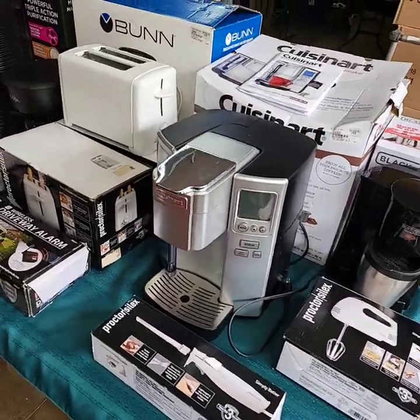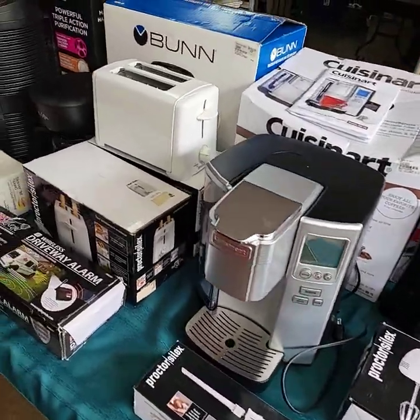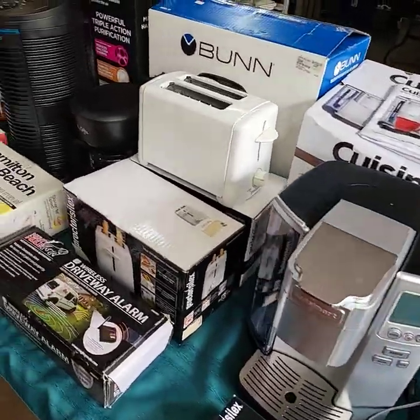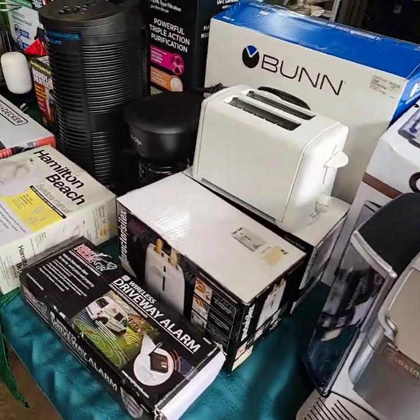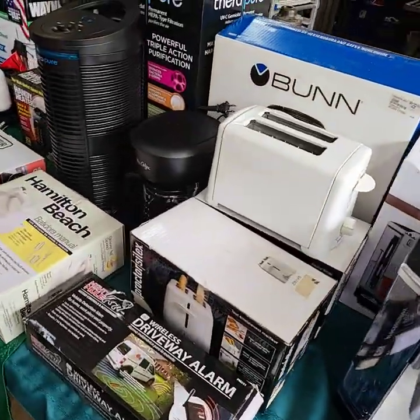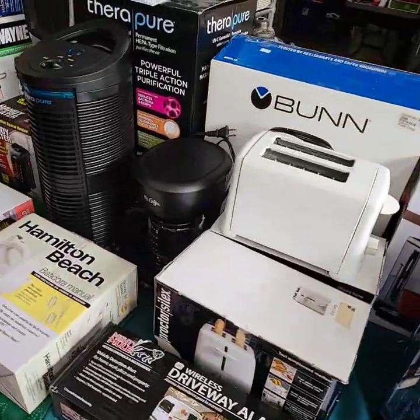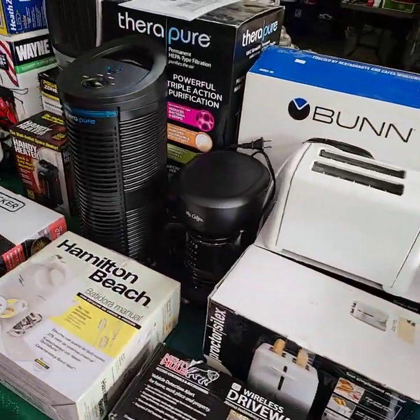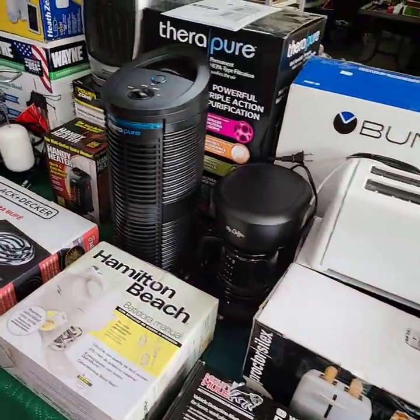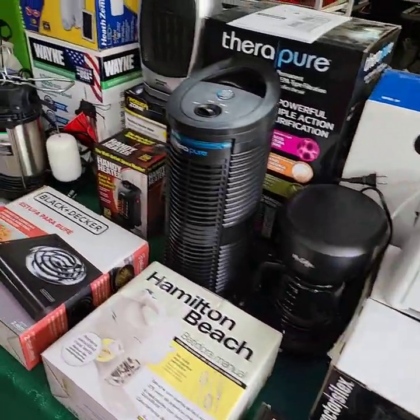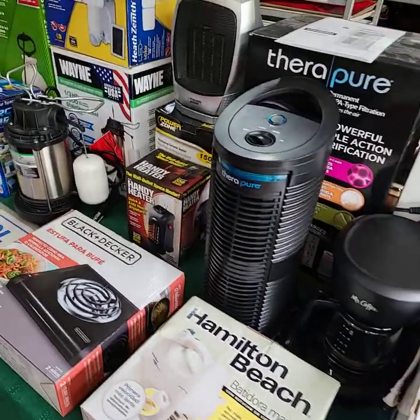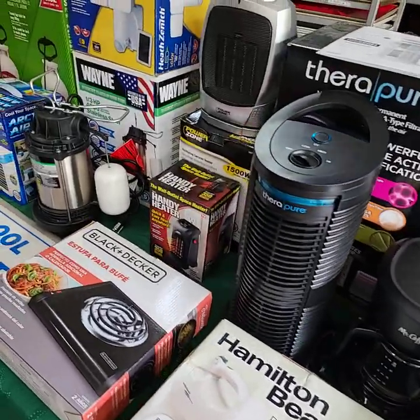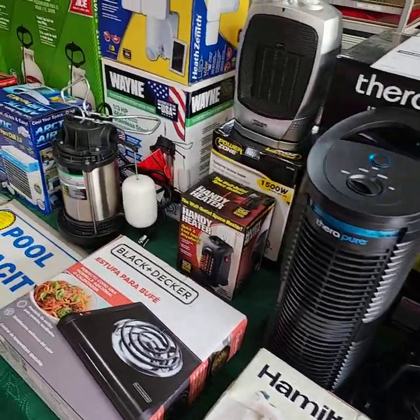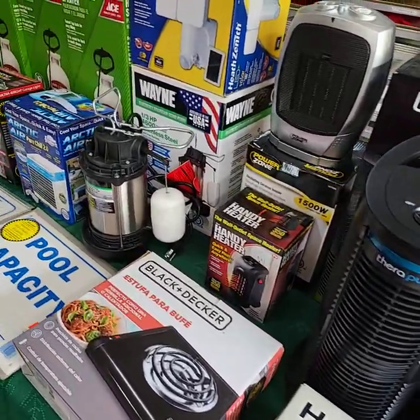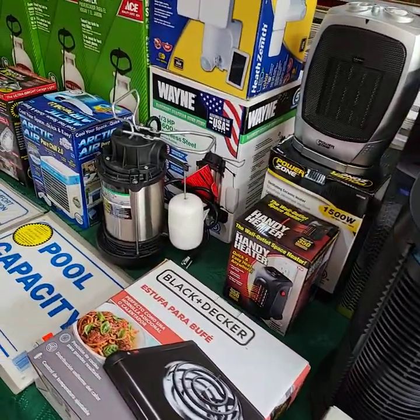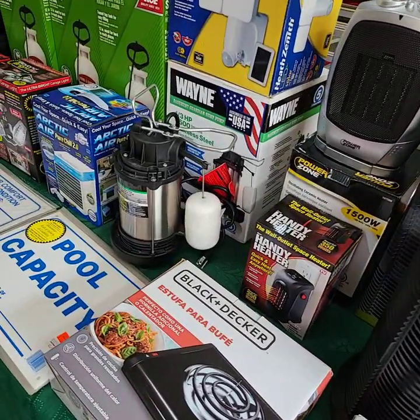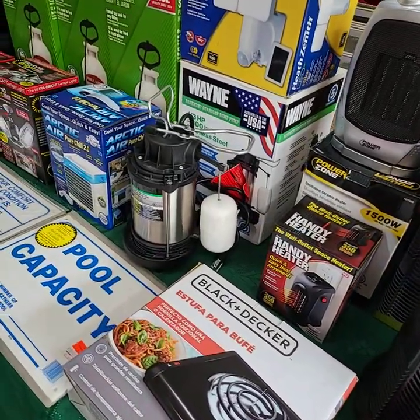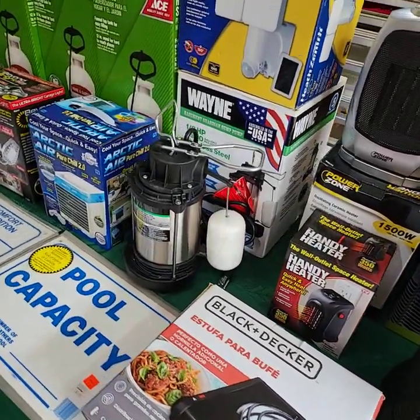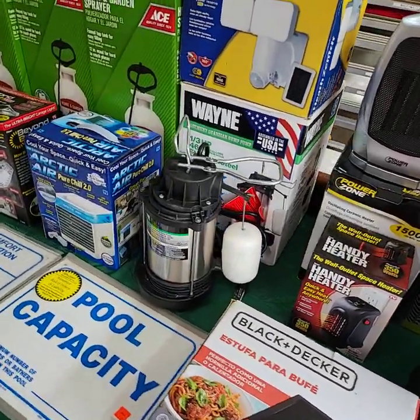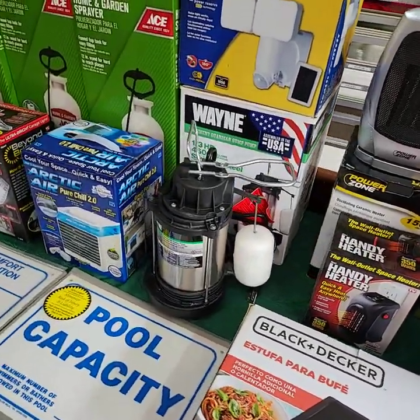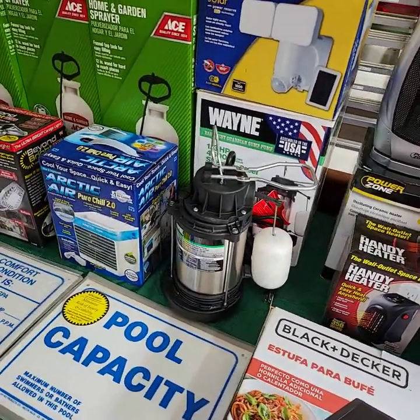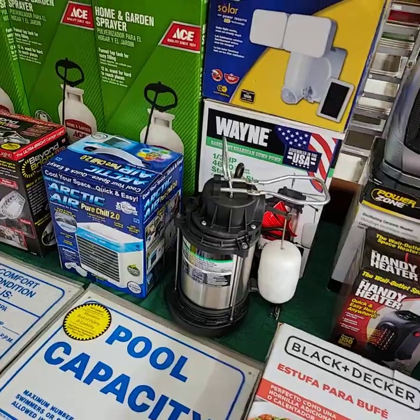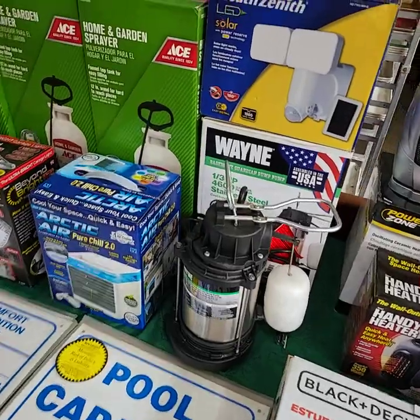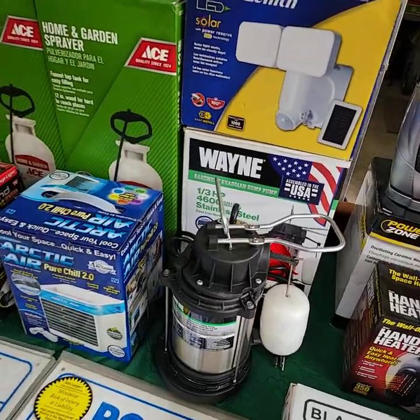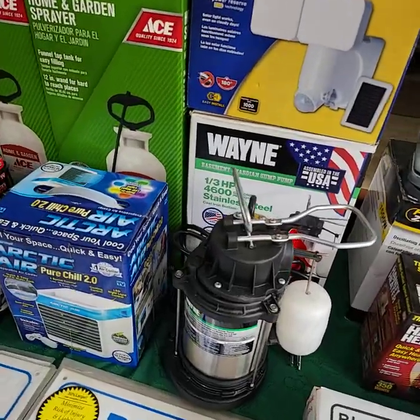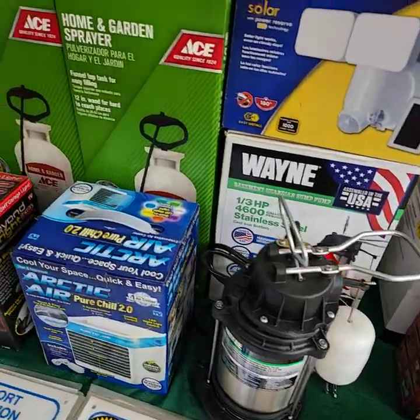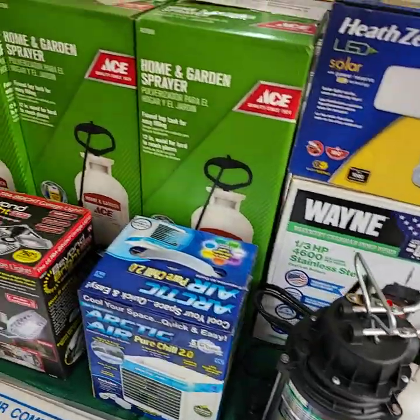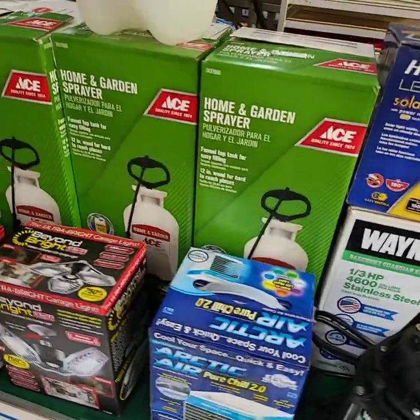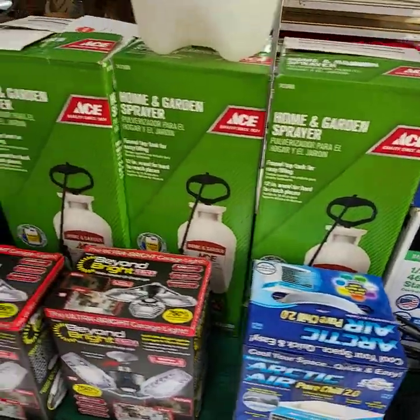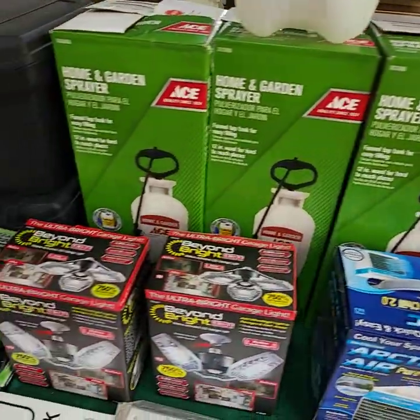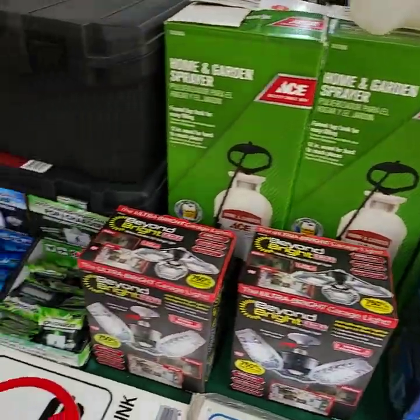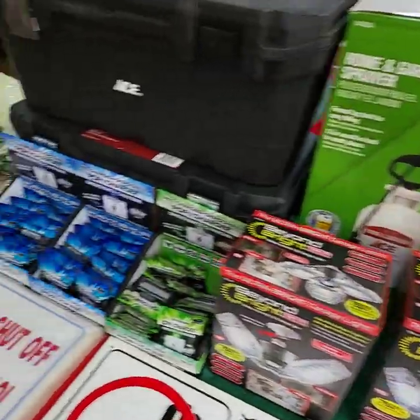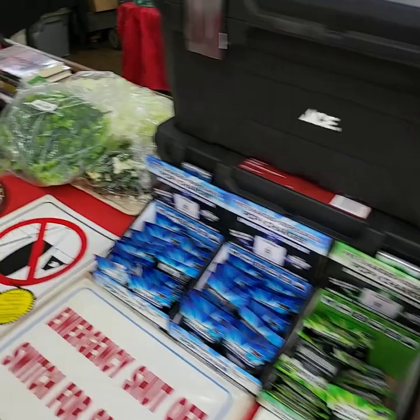Hello everybody, welcome to our Thursday July 7th YouTube live auction video preview. The auction is going to get started on Thursday July 7th at 3 o'clock here on YouTube live. I'm going to run through and show you all the goodies we're going to have out for bid today.